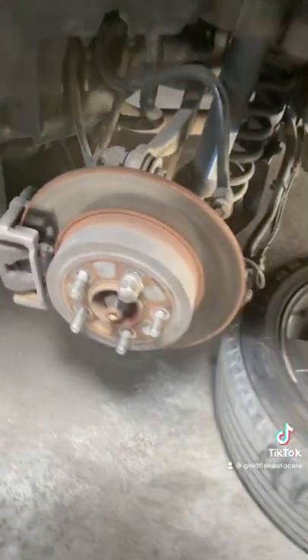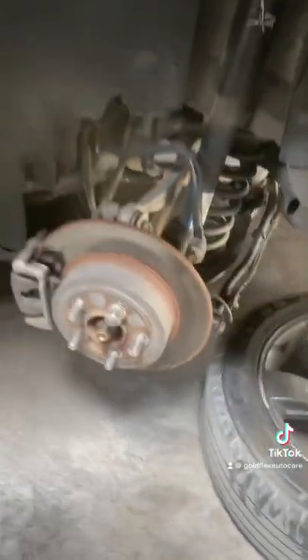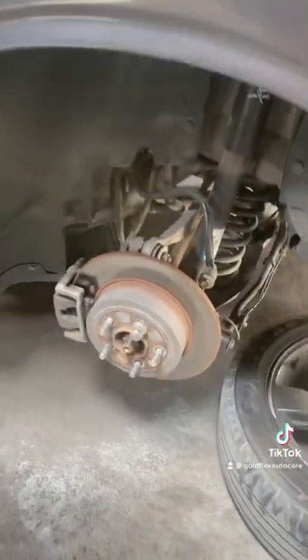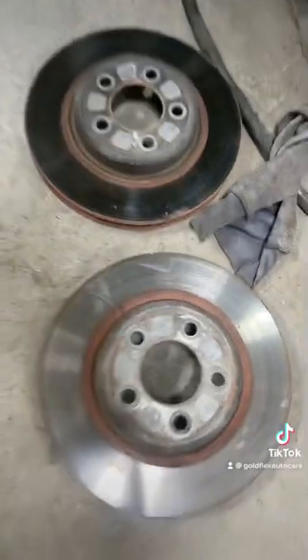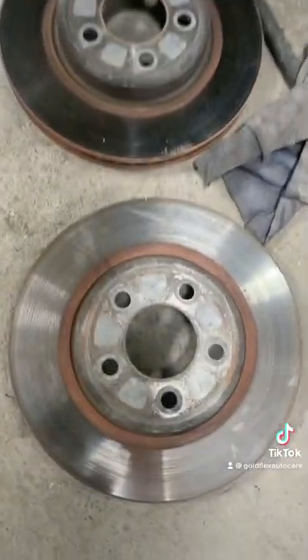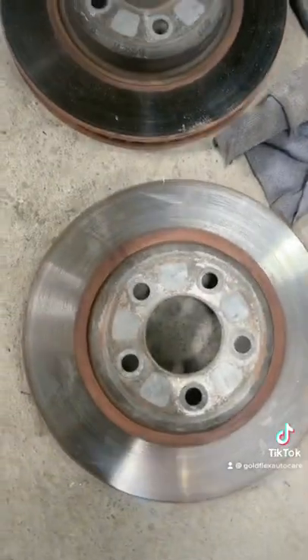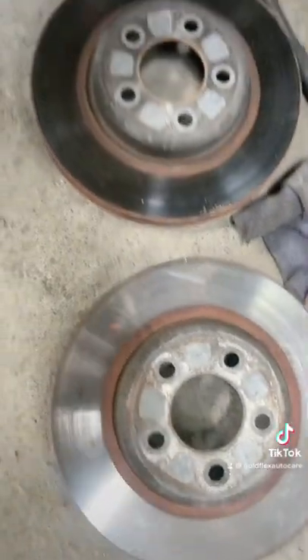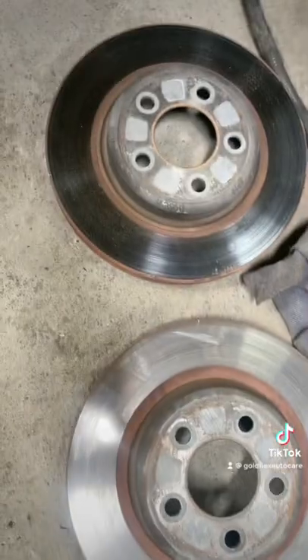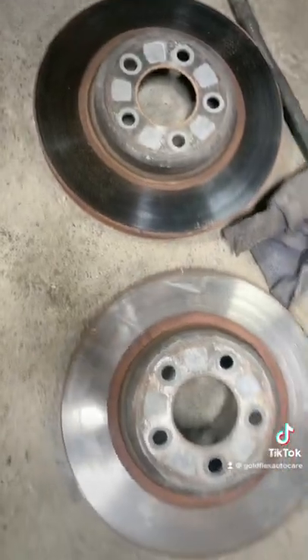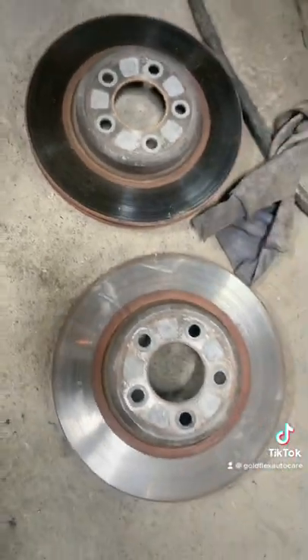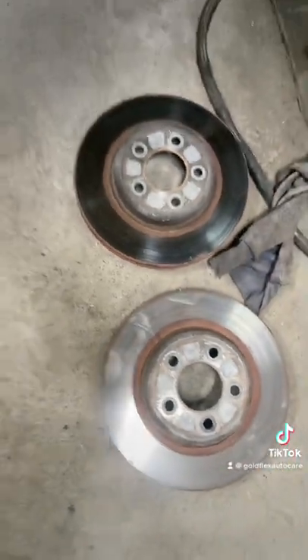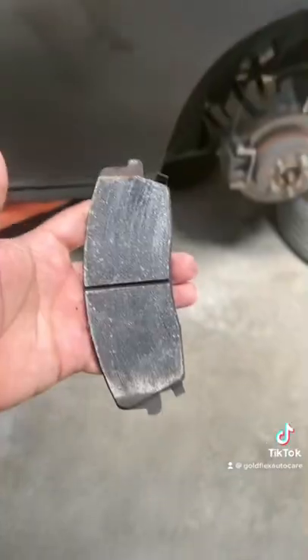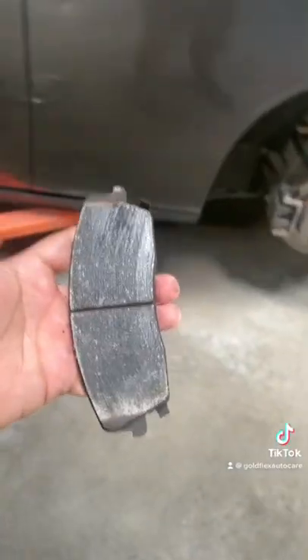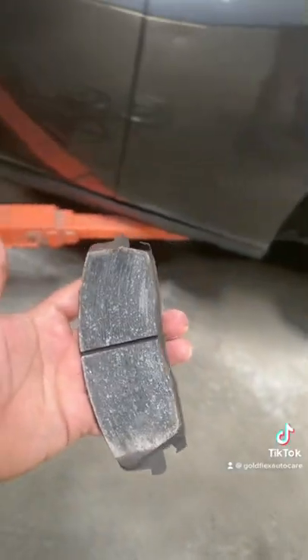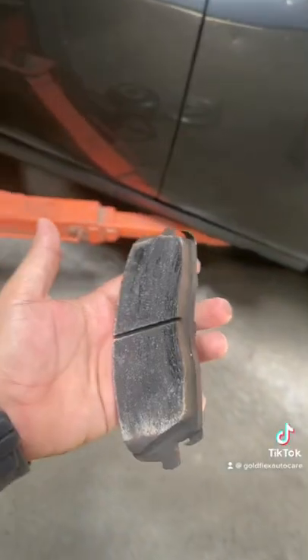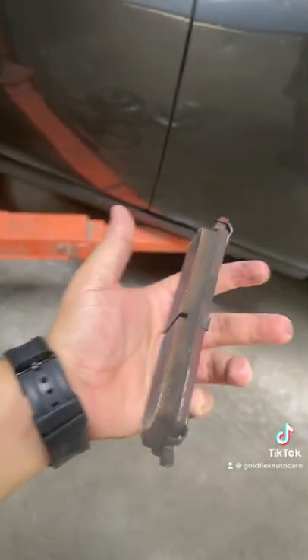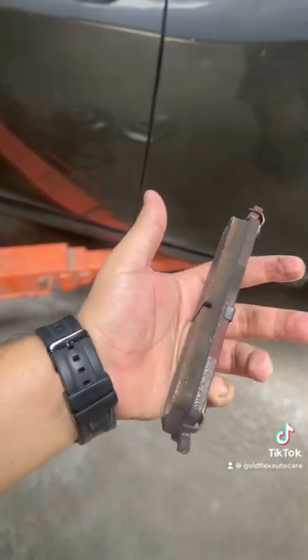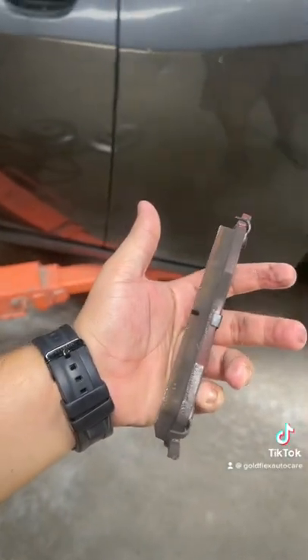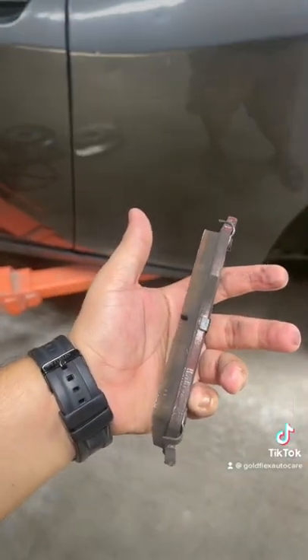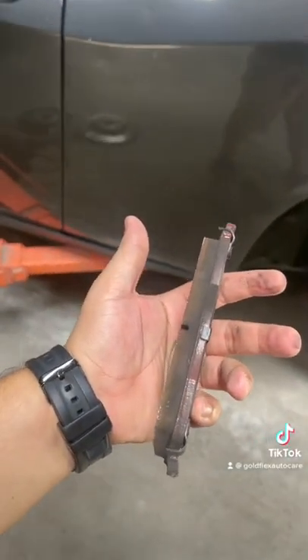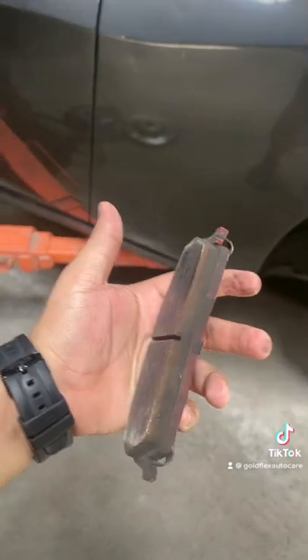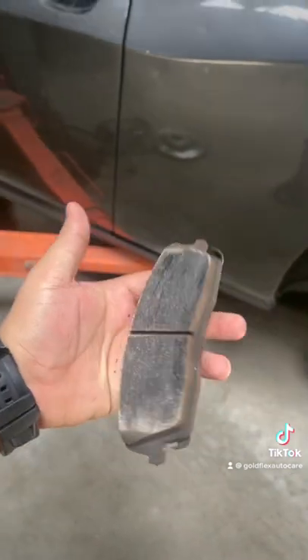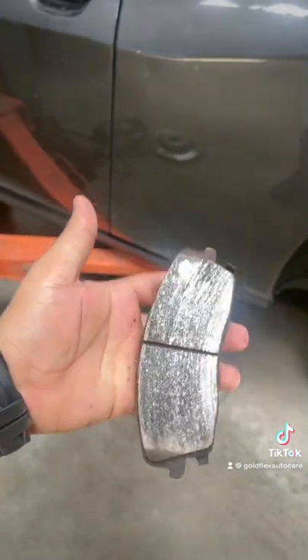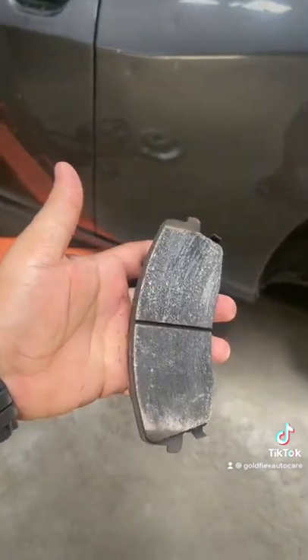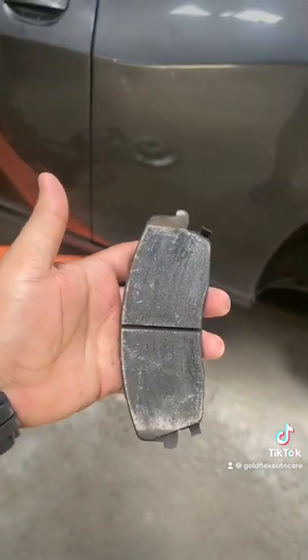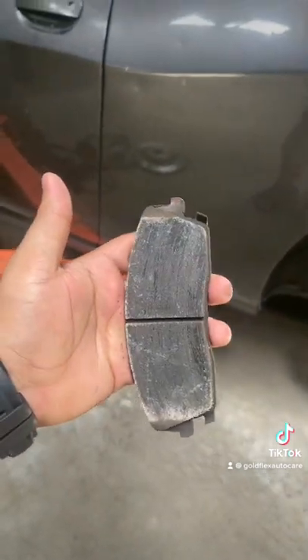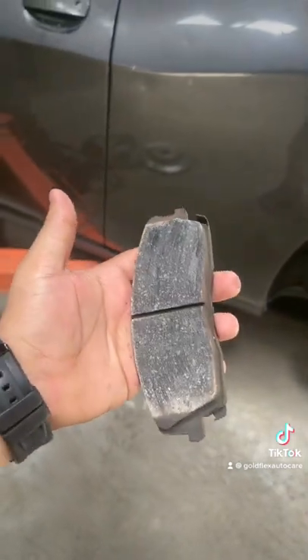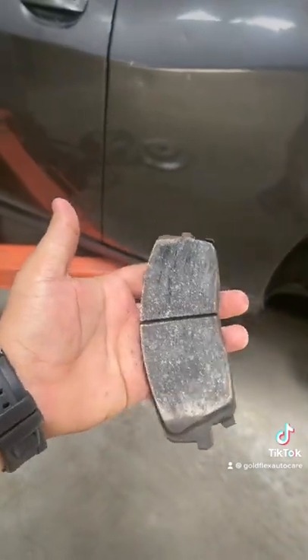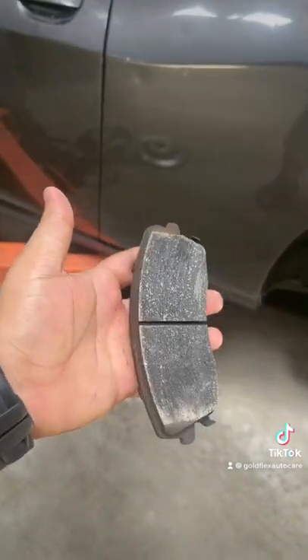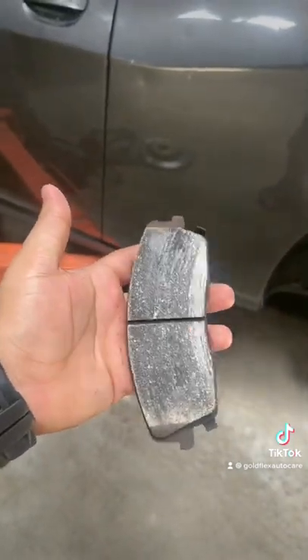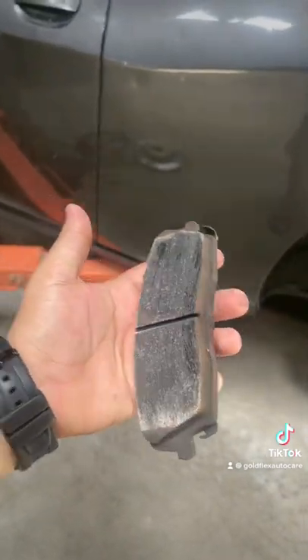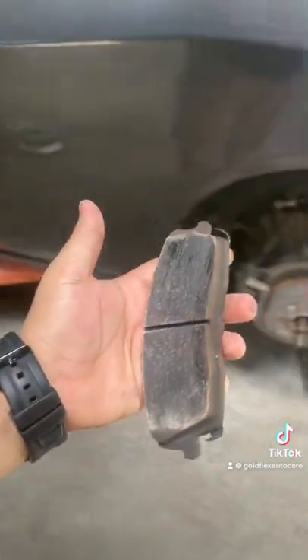These are the front discs, so we're gonna skim these discs. These are the brake pads — they're not worn out completely, but these are aftermarket brake pads.